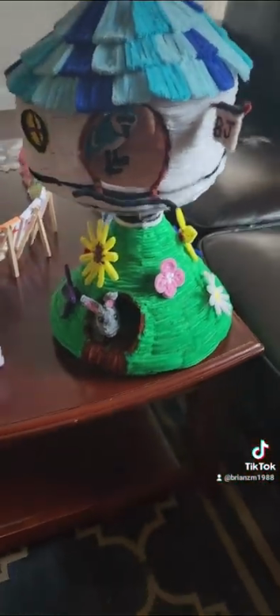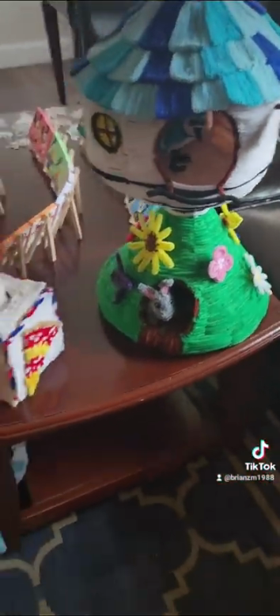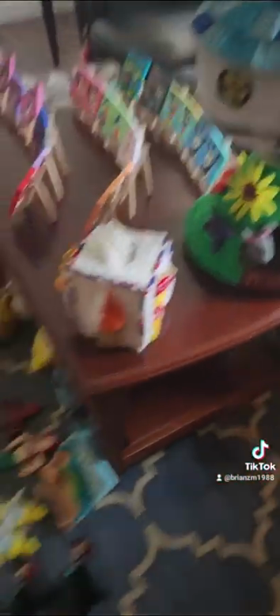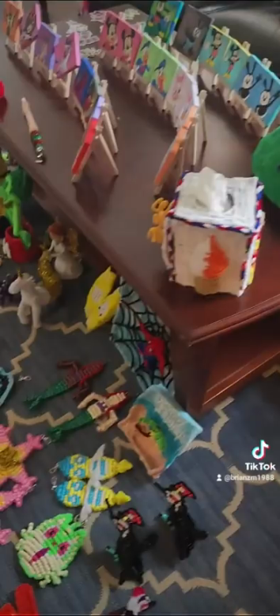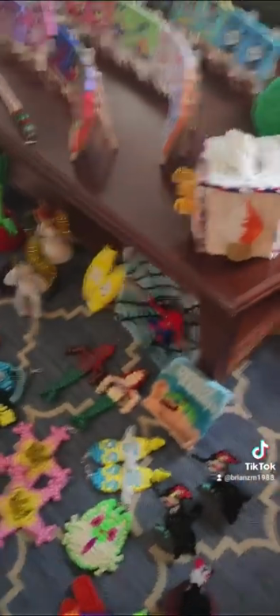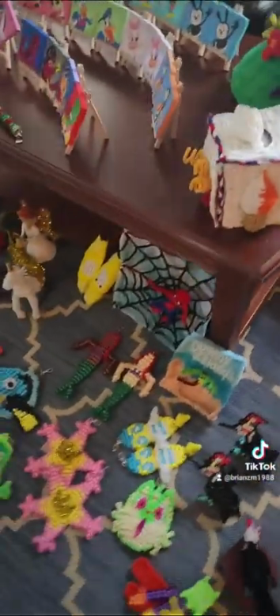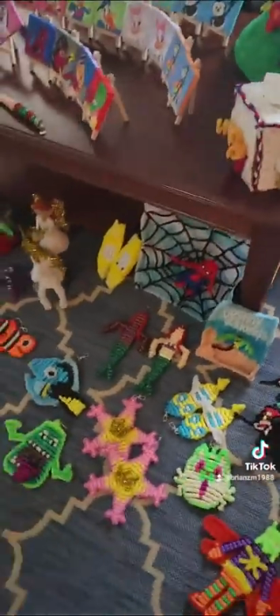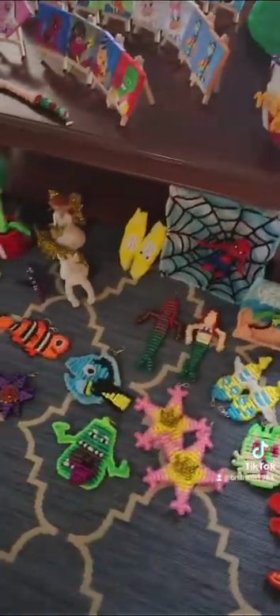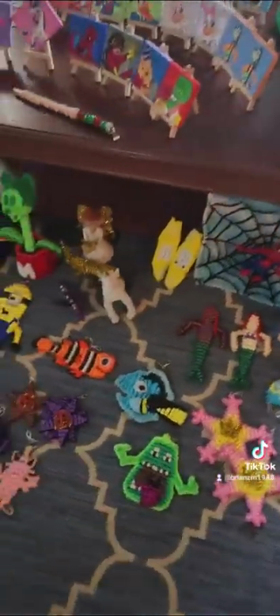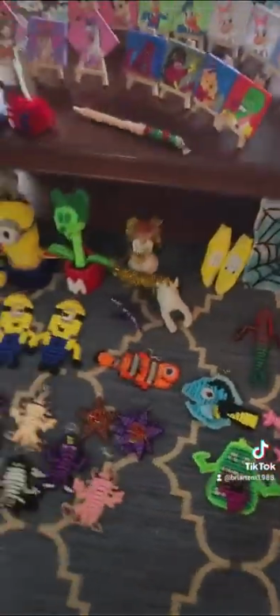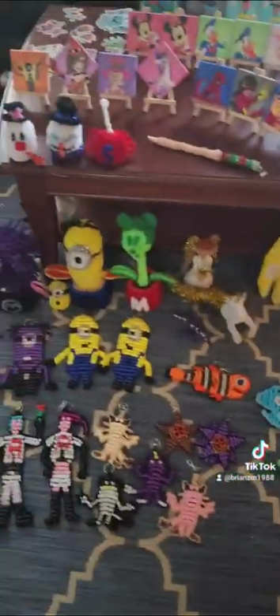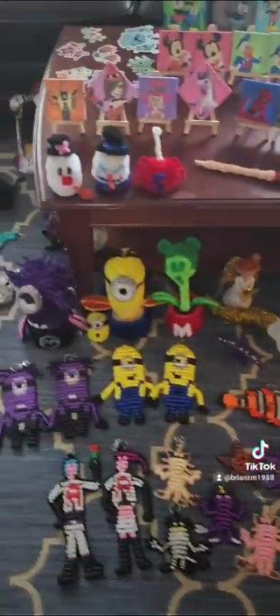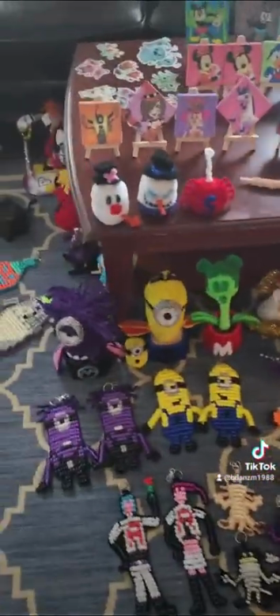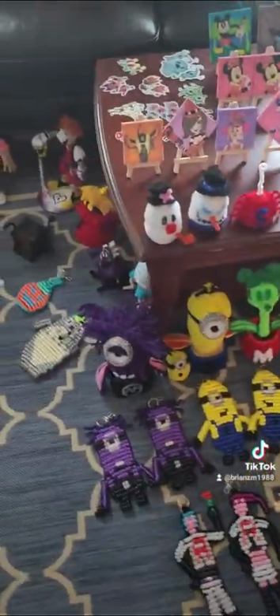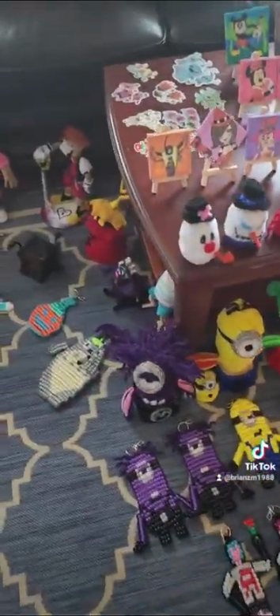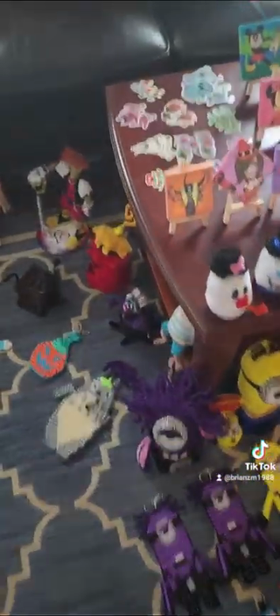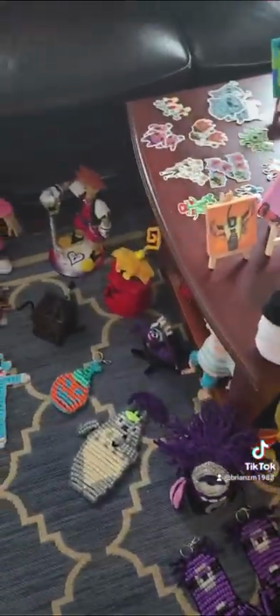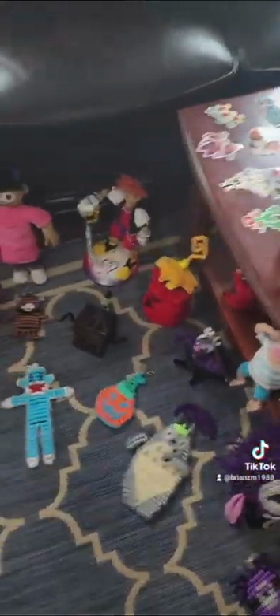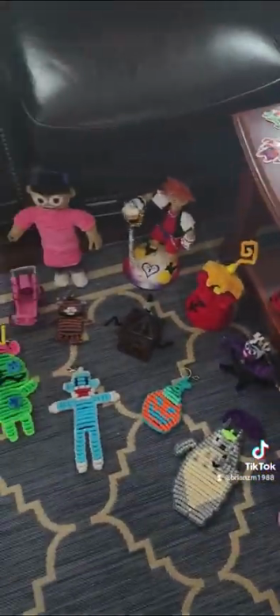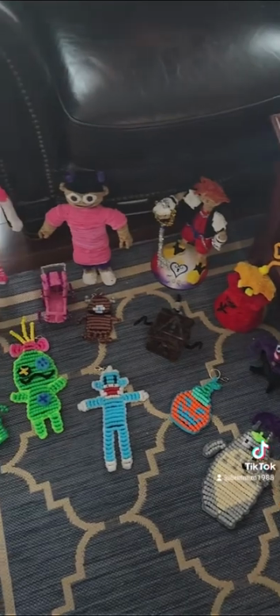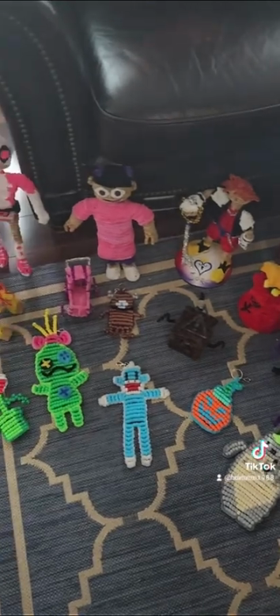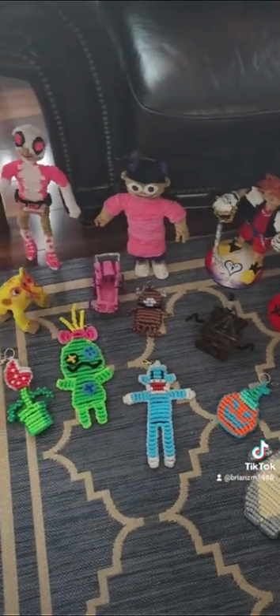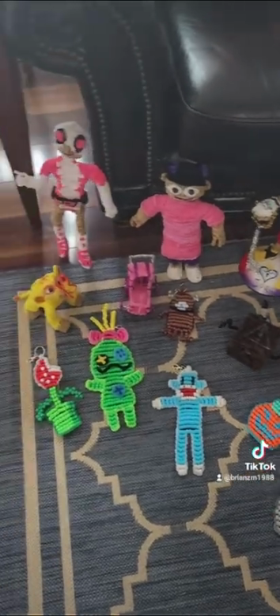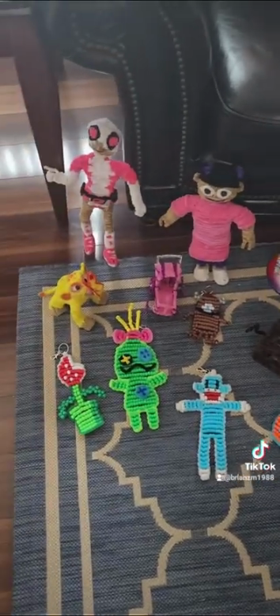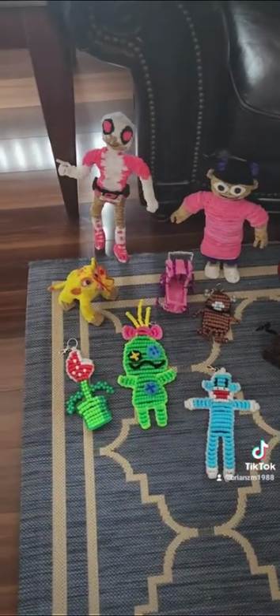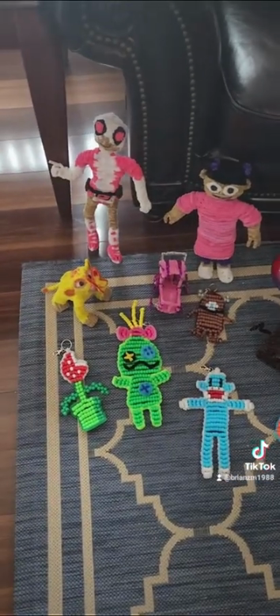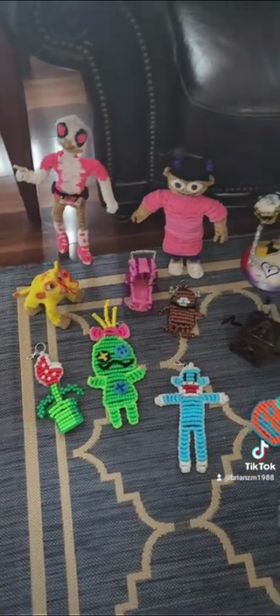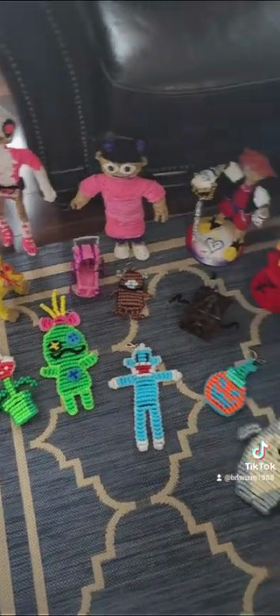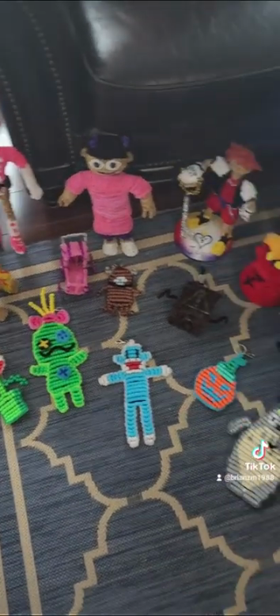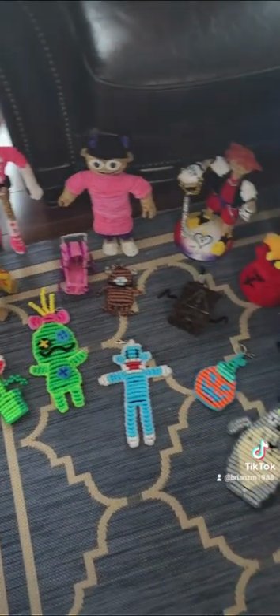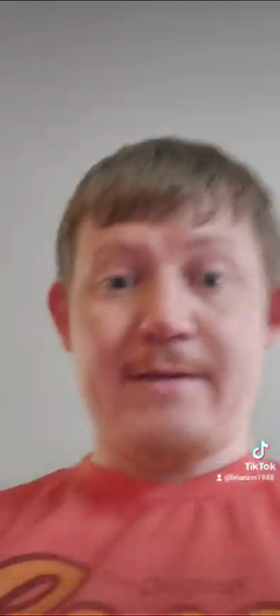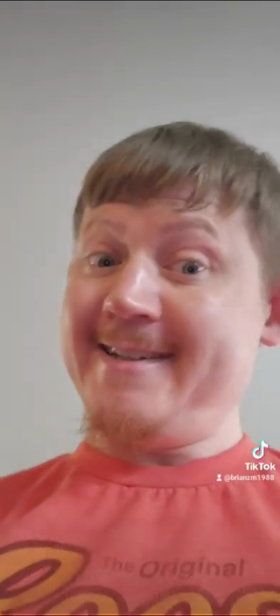And there you have it — that's everything I have so far. I hope to see everyone there, even if it is just a visit and not to buy anything. Thanks so much and have a great day!